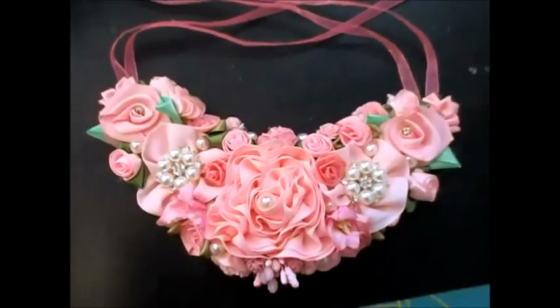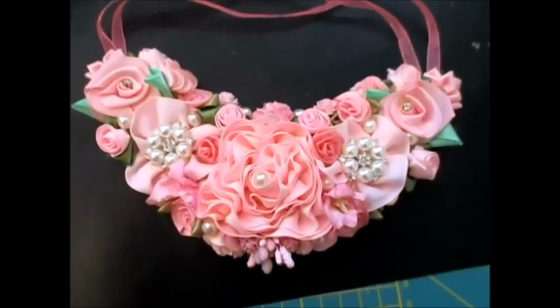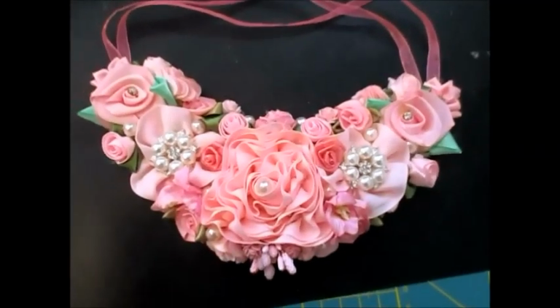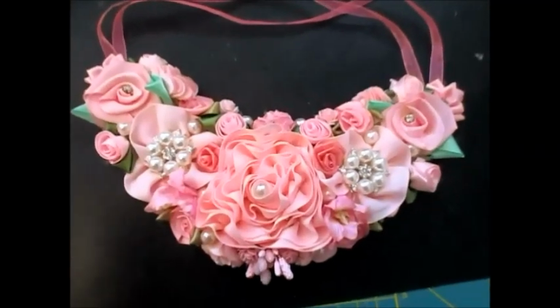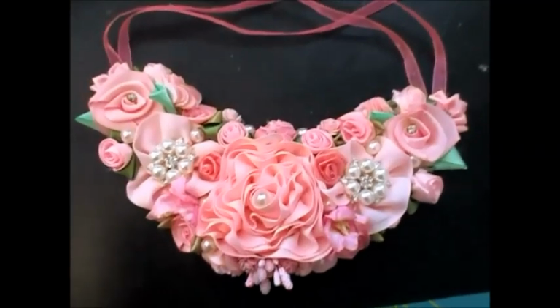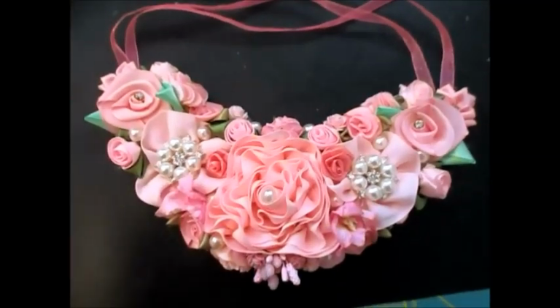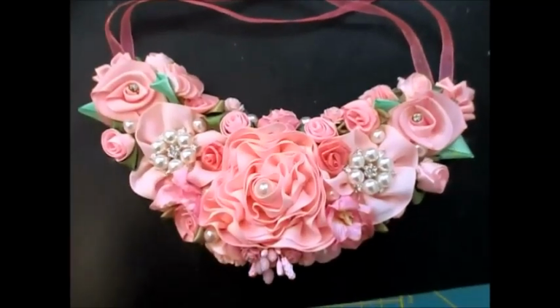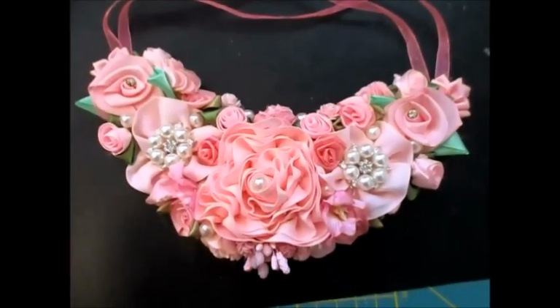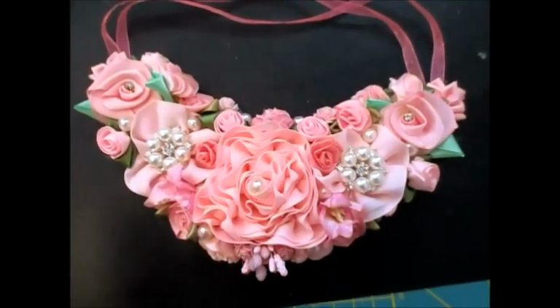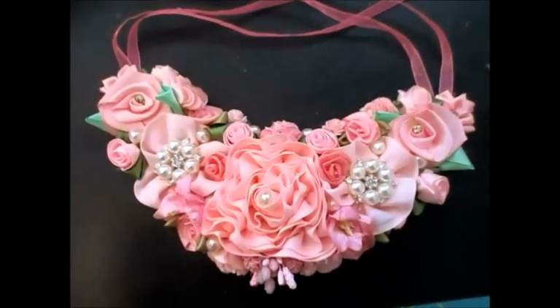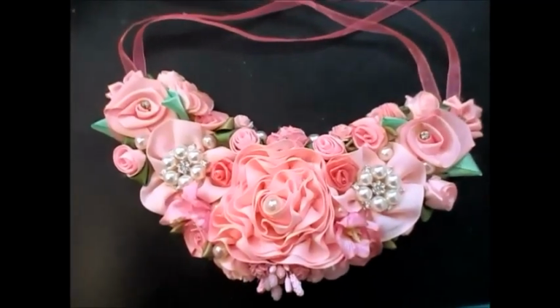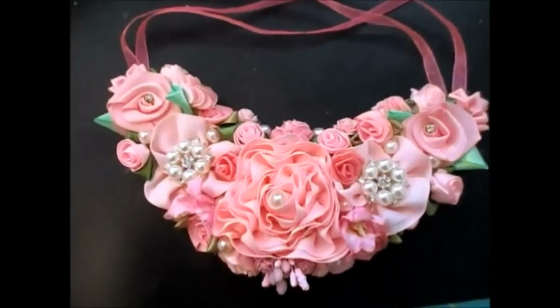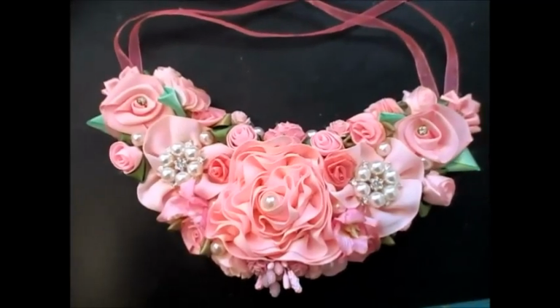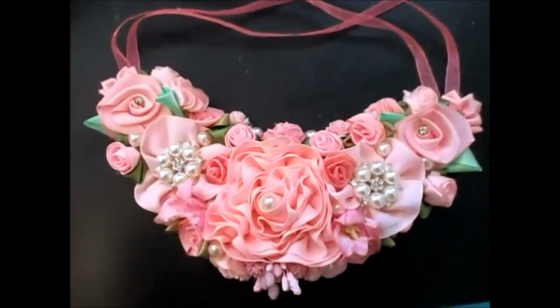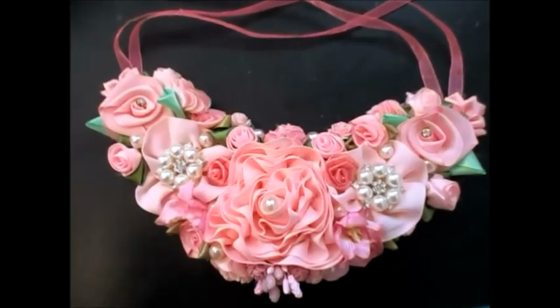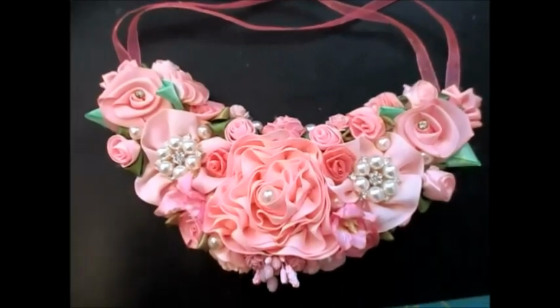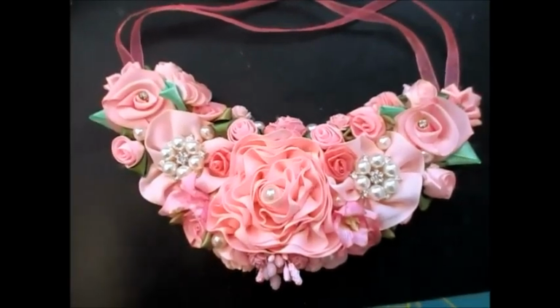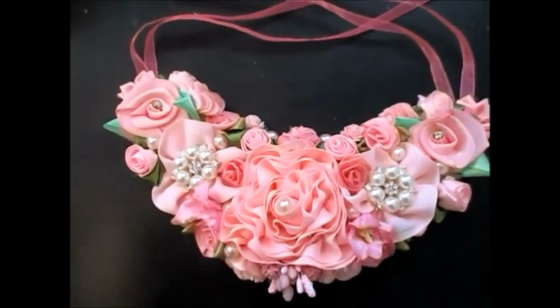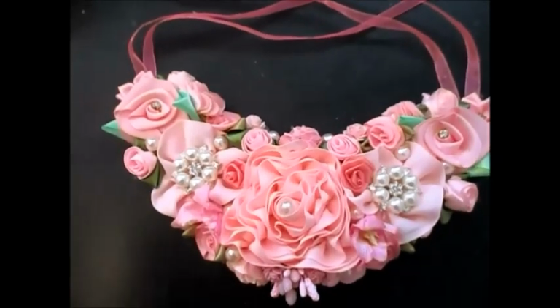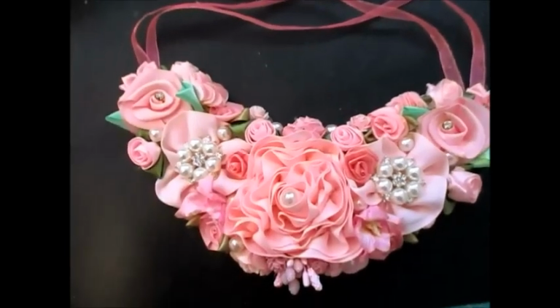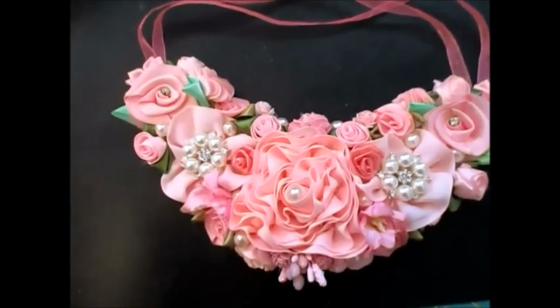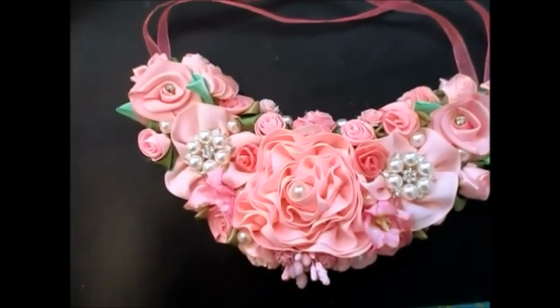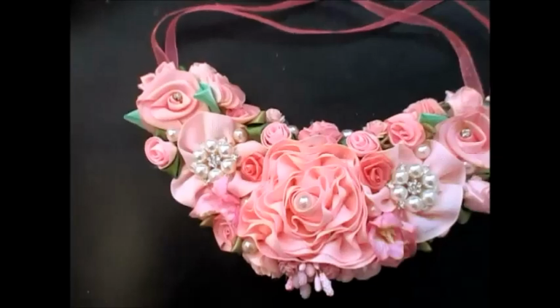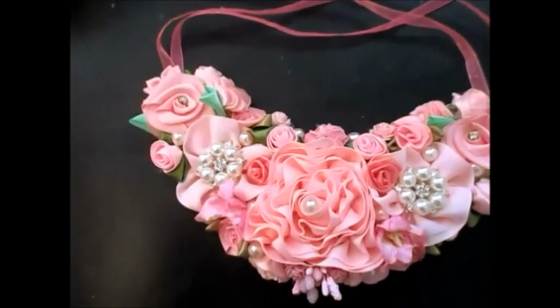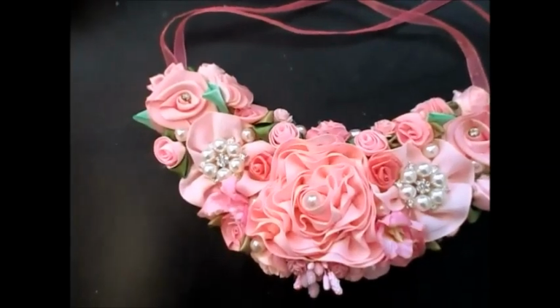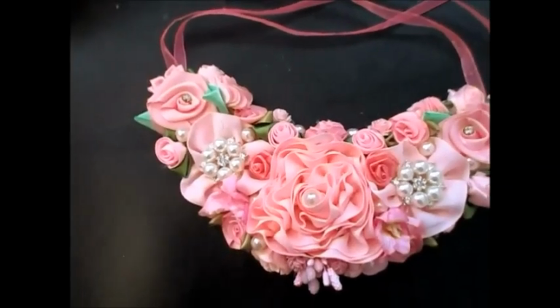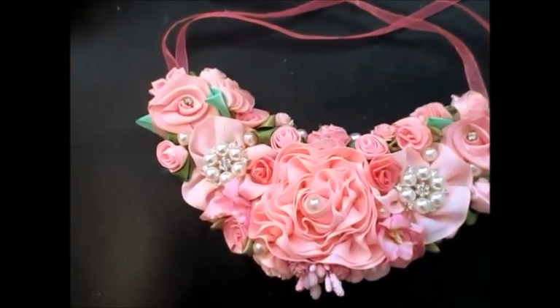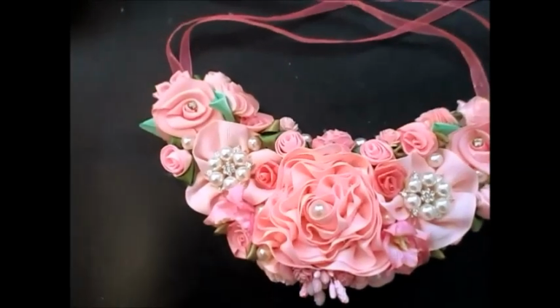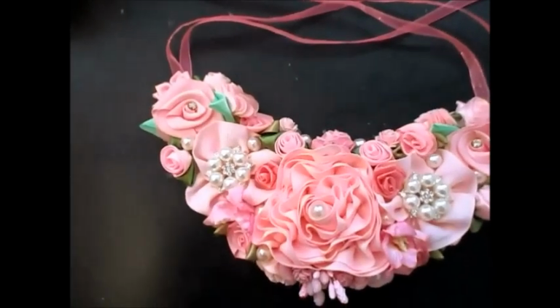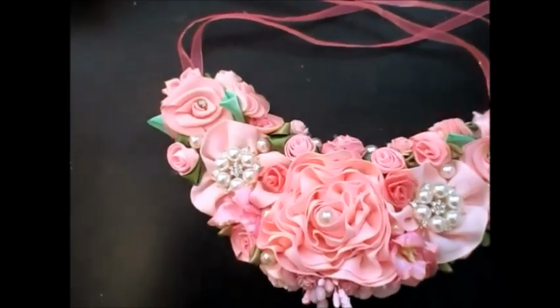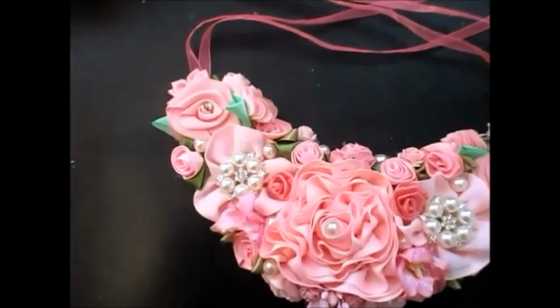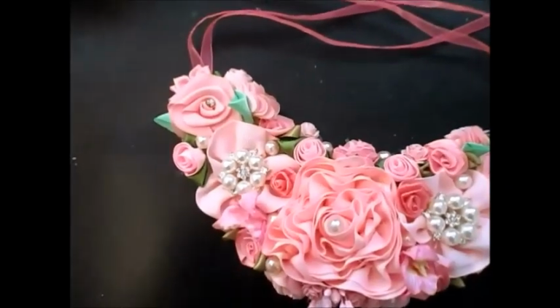Hi everyone. I just wanted to share this little project that I spent this morning doing. I couldn't do anything too big — I was going to do another fabric book but my hands are playing up really bad today.